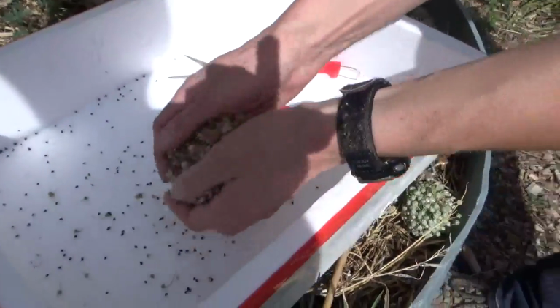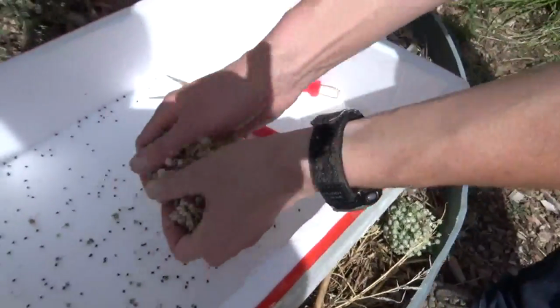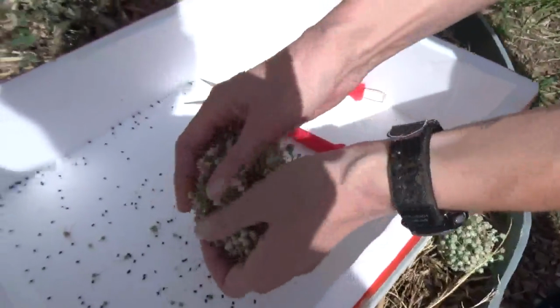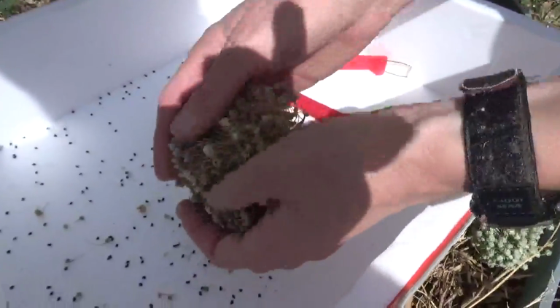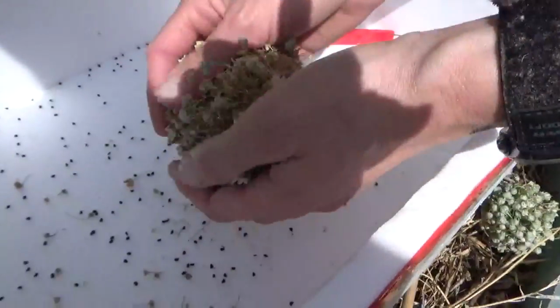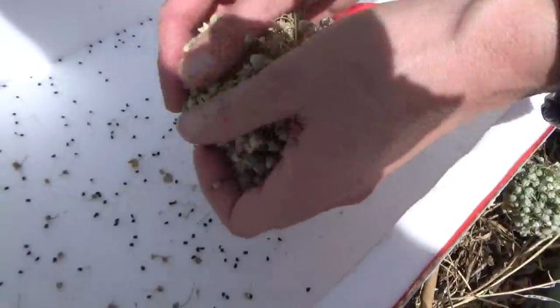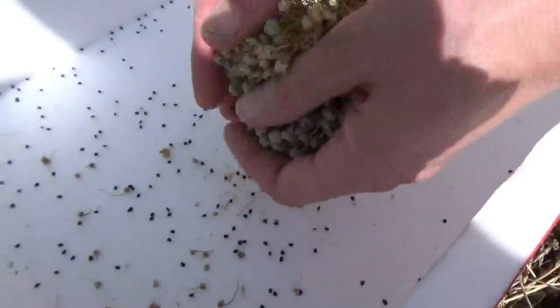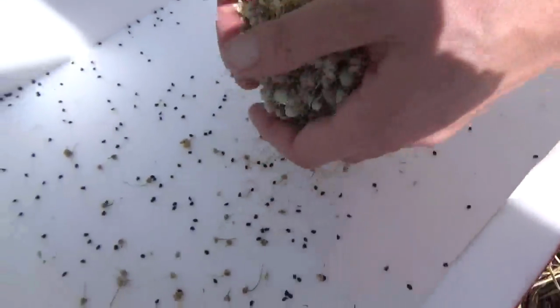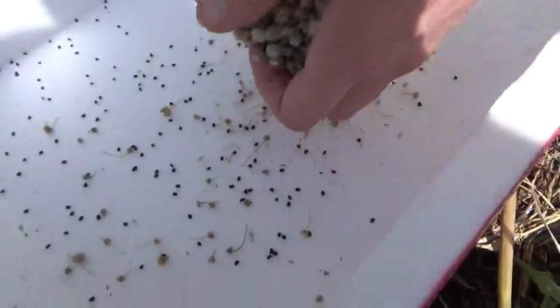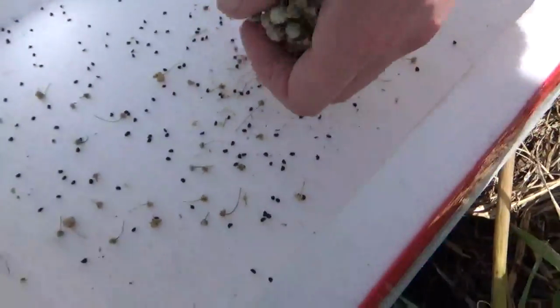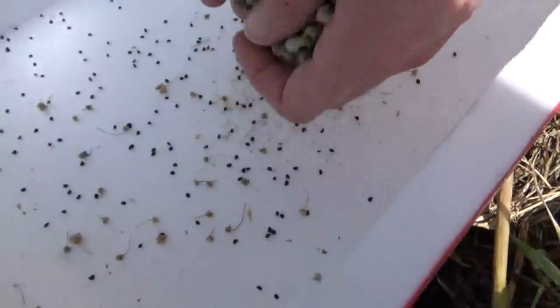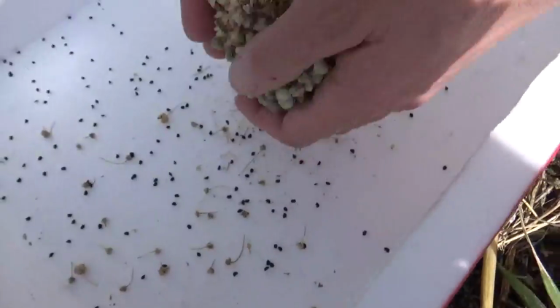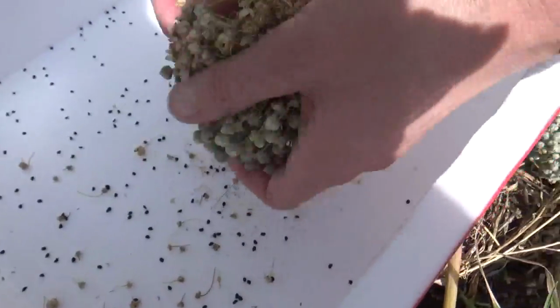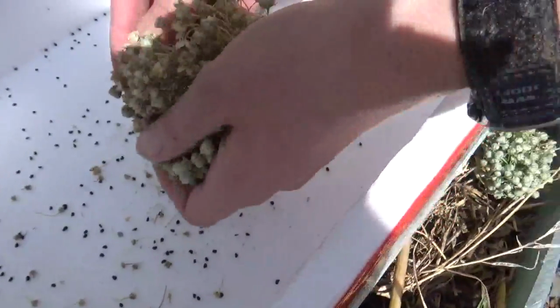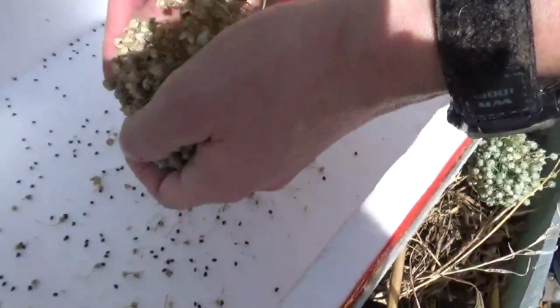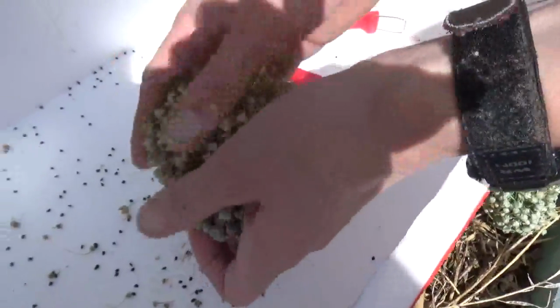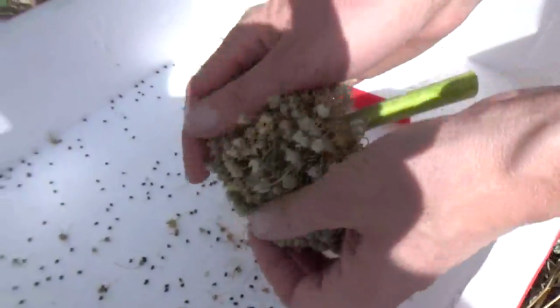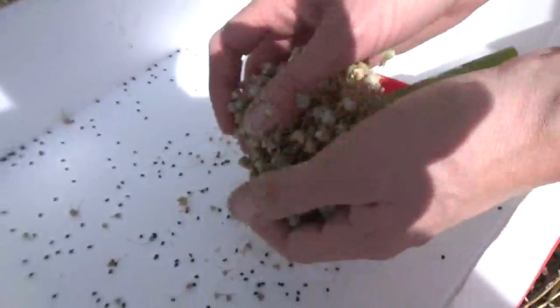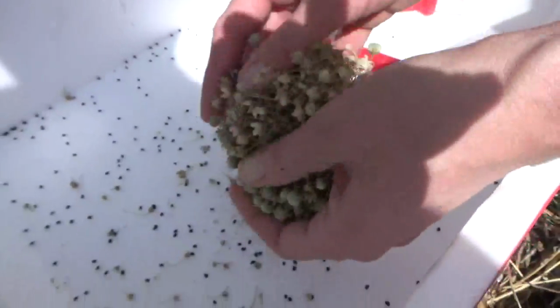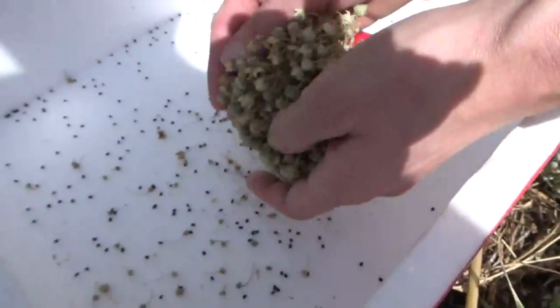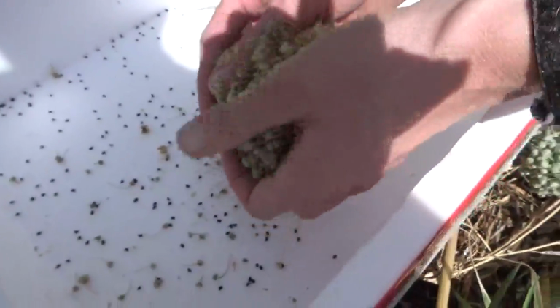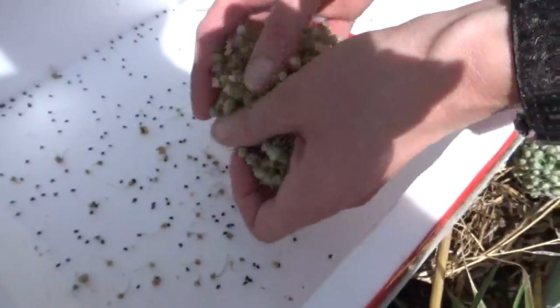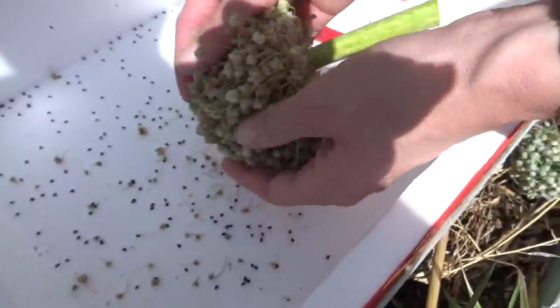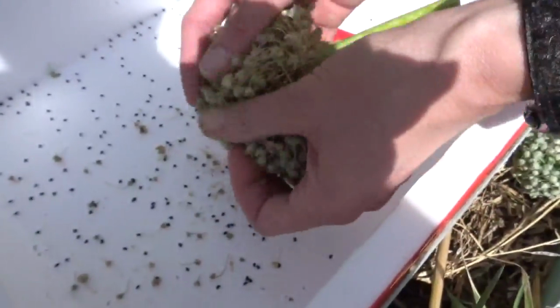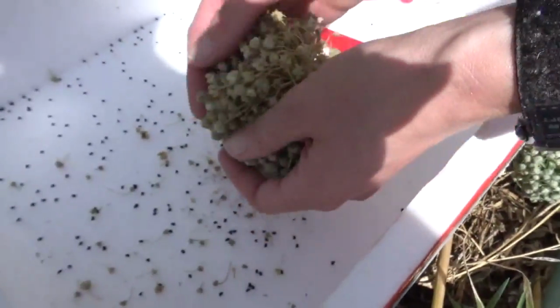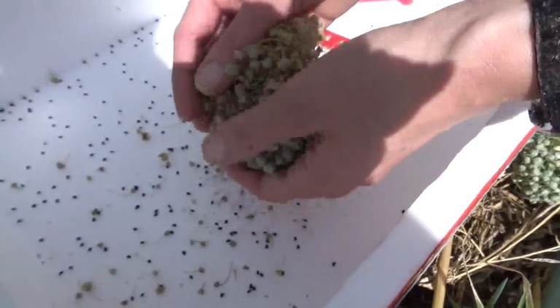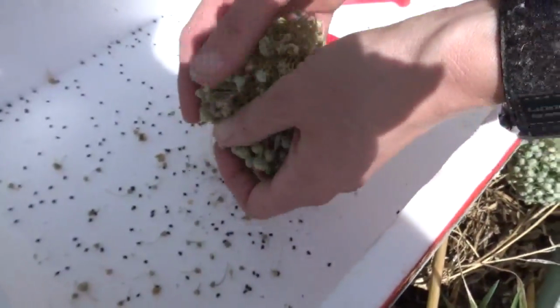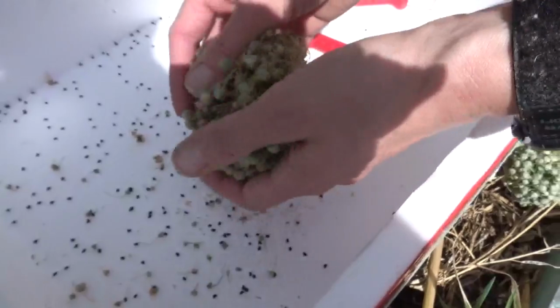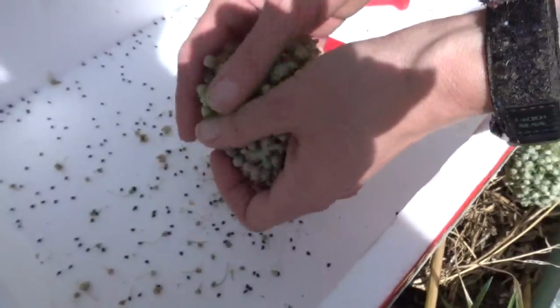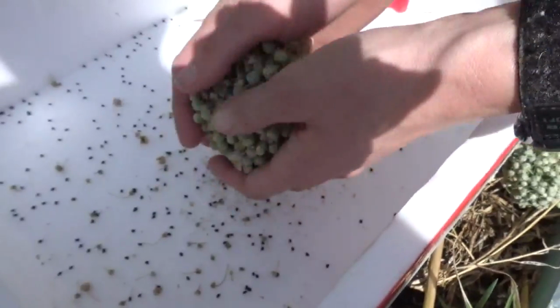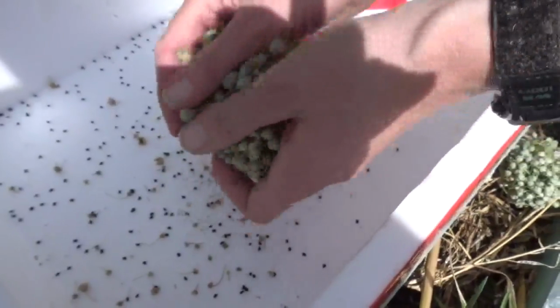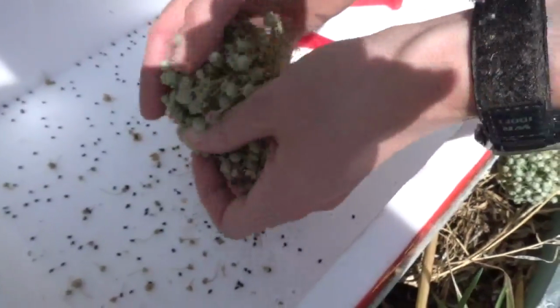Think about what's happening here — one onion has now made thousands of seeds. She's just getting started and they smell delicious.